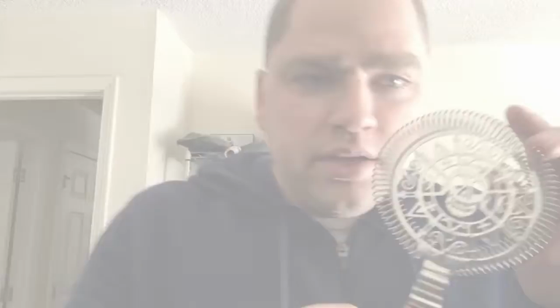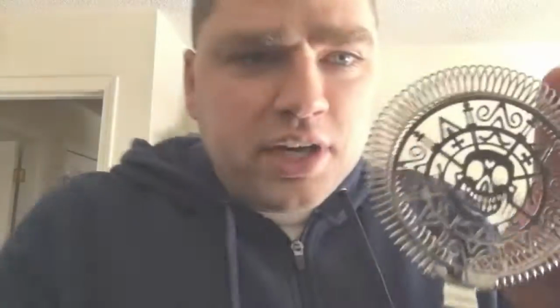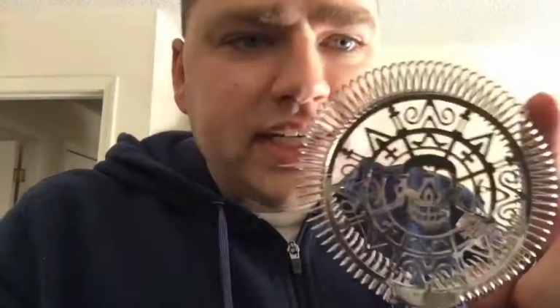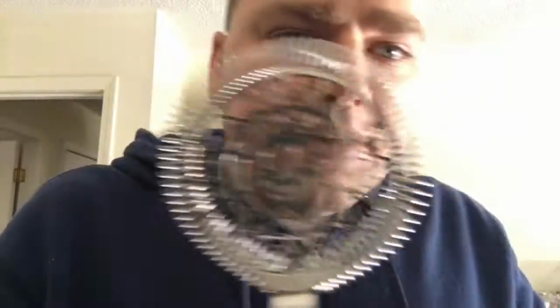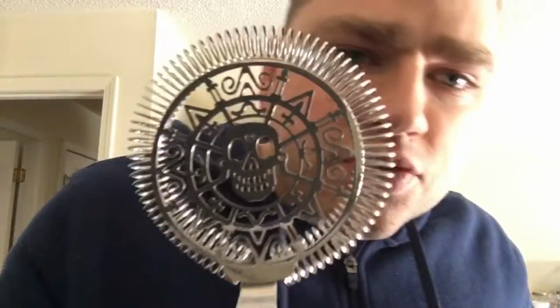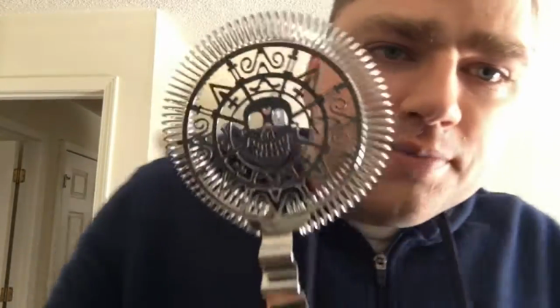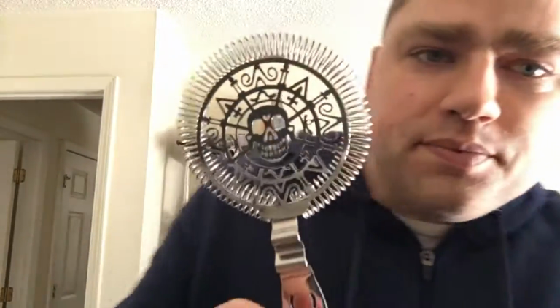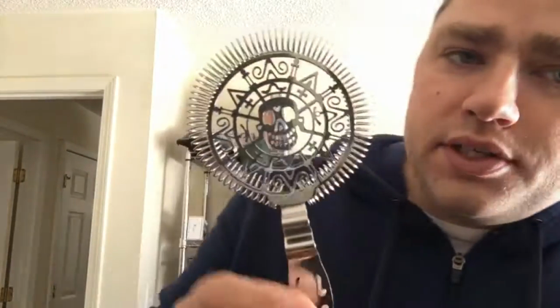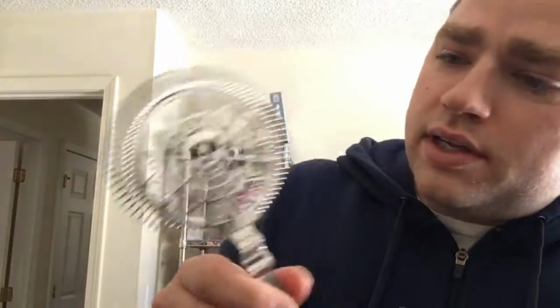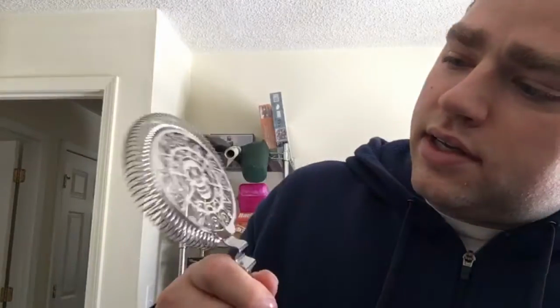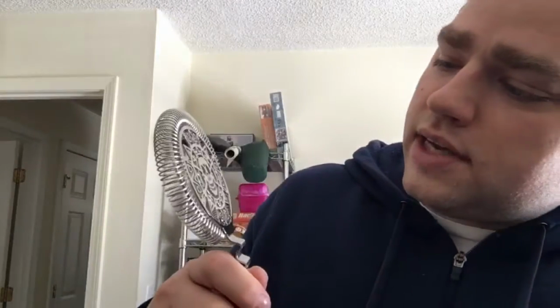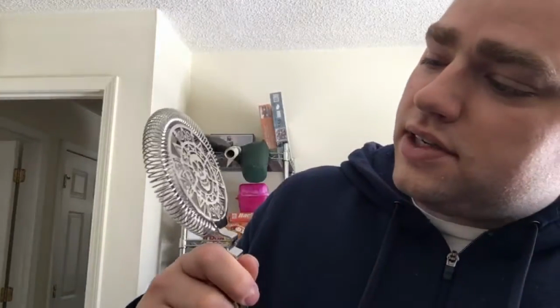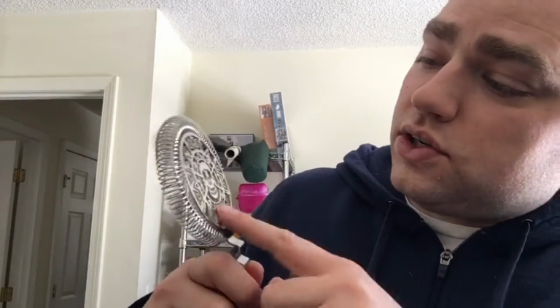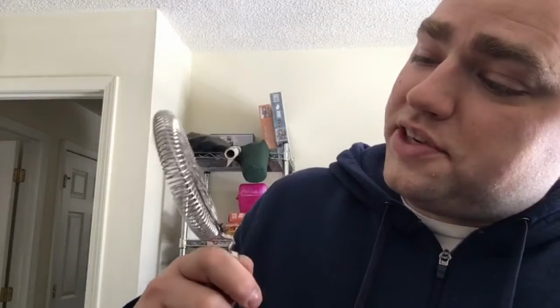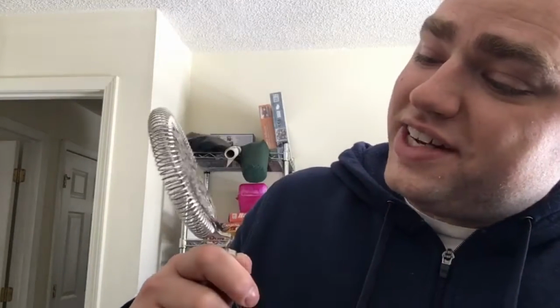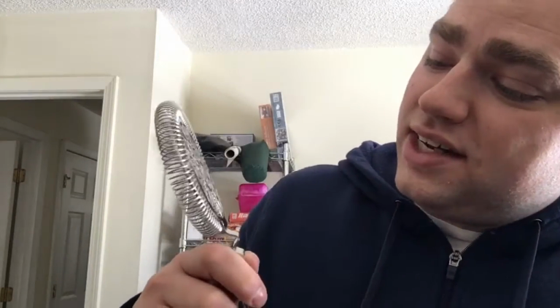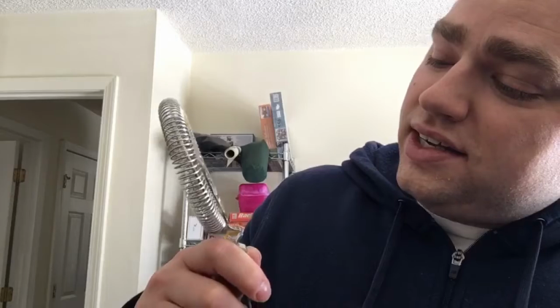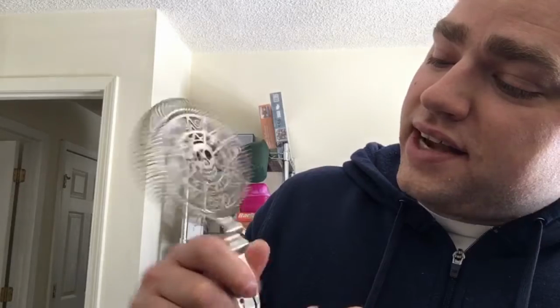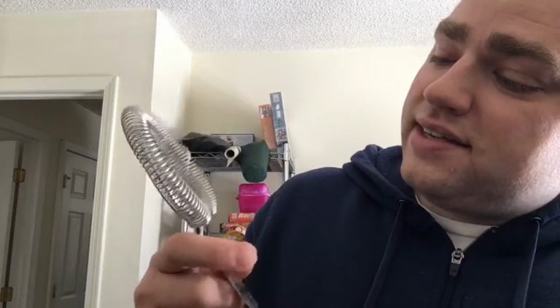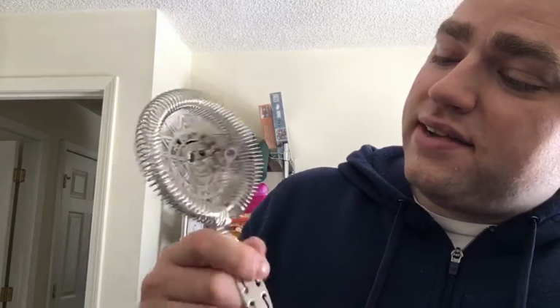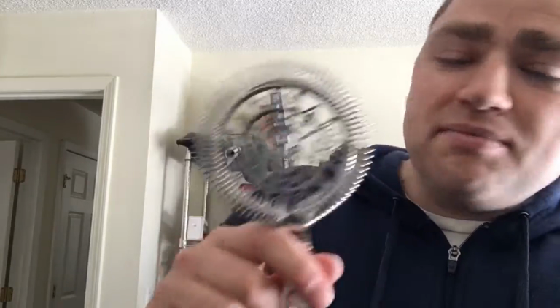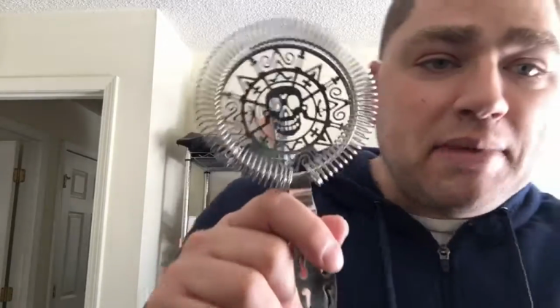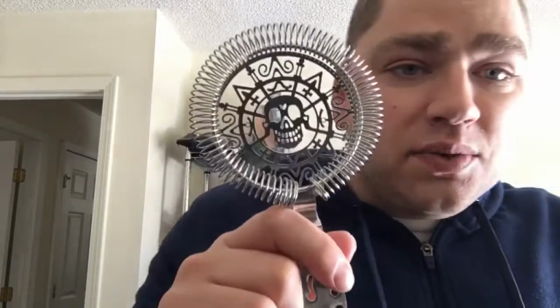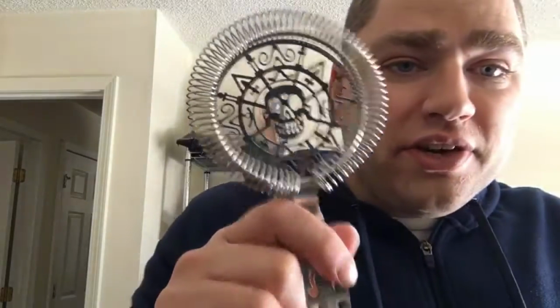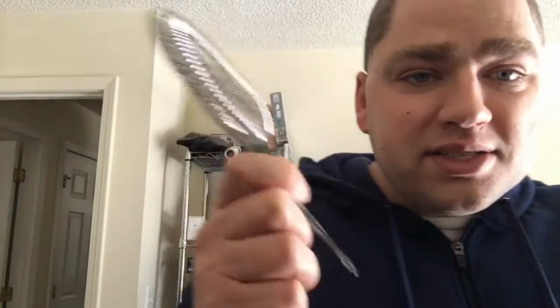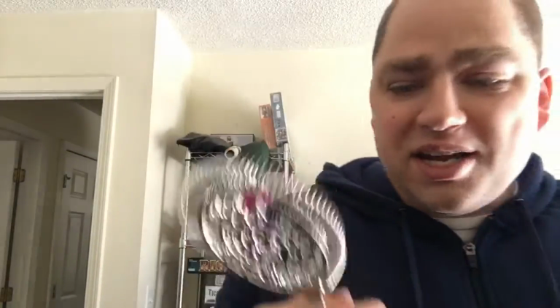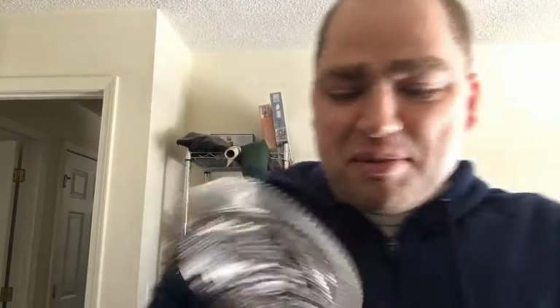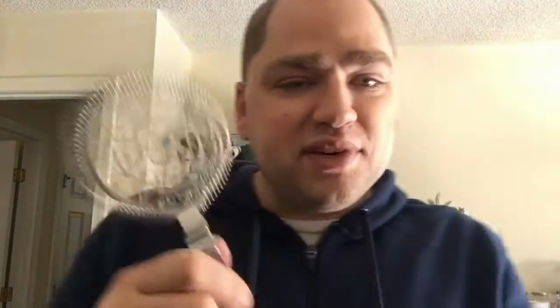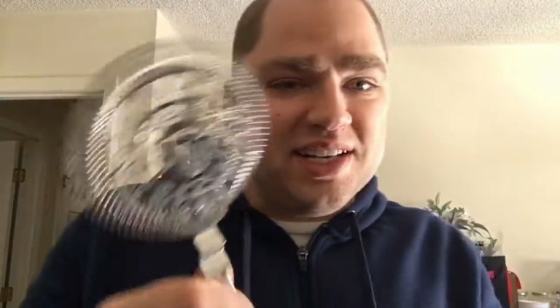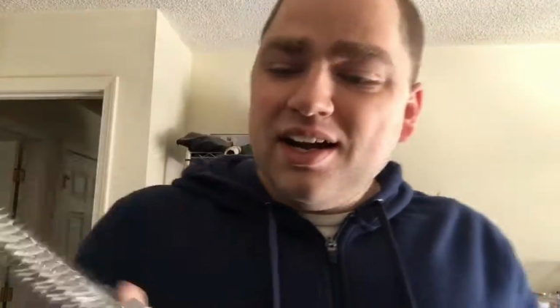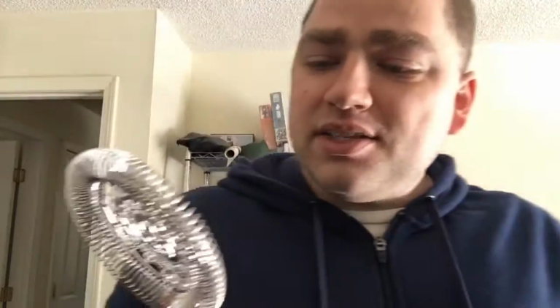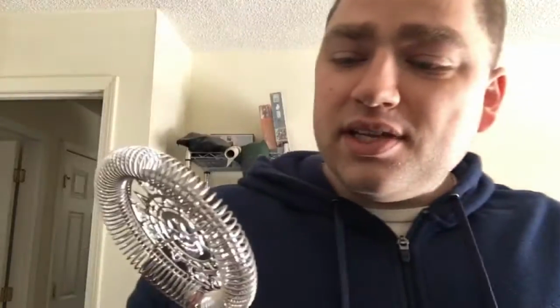Check out the design of the strainer — it does have a skull if you're into that kind of thing. Maybe for Halloween drinks, it might be a fun day to use this.